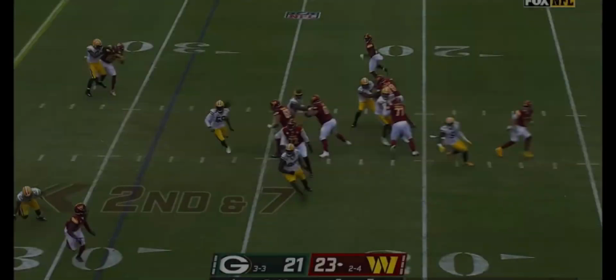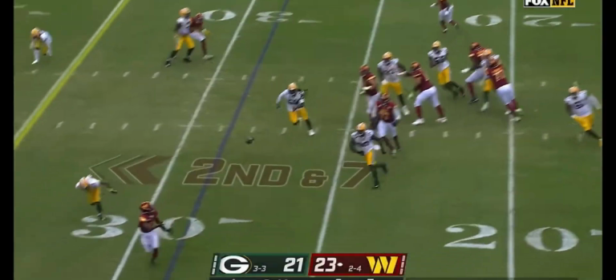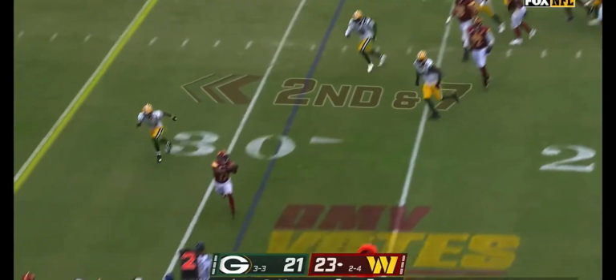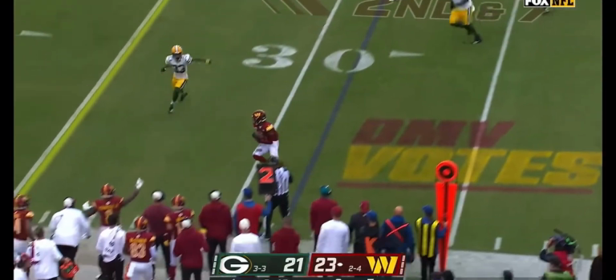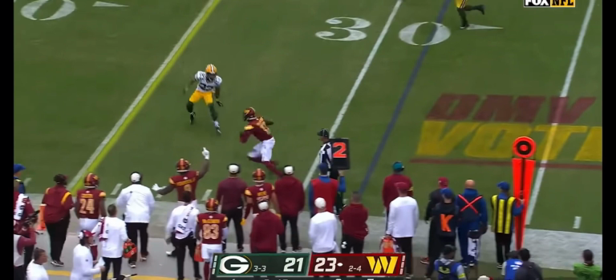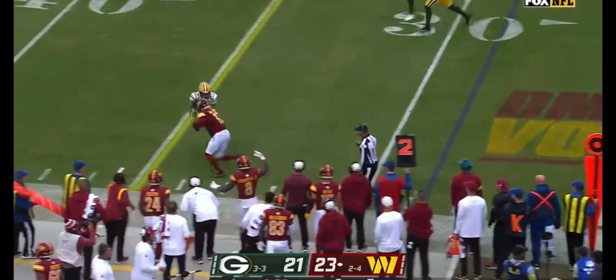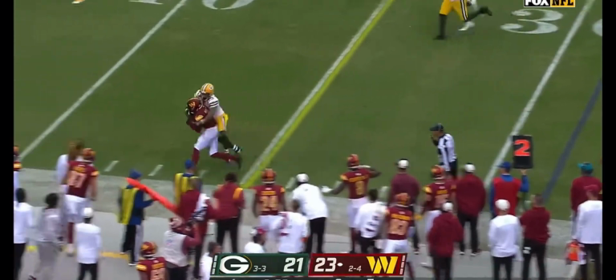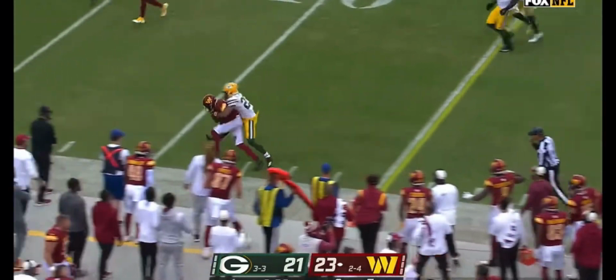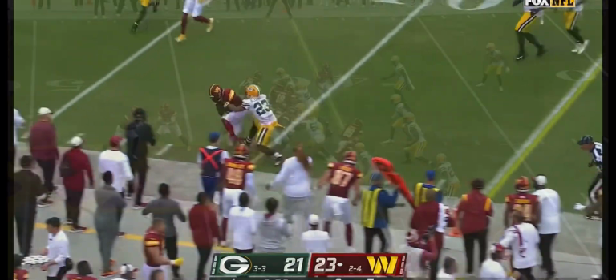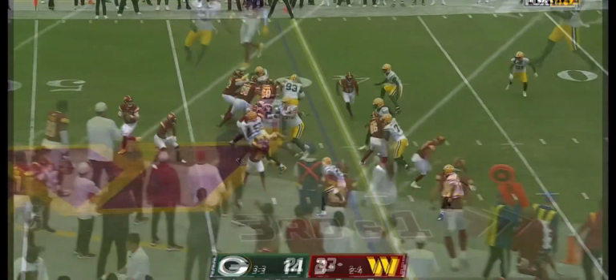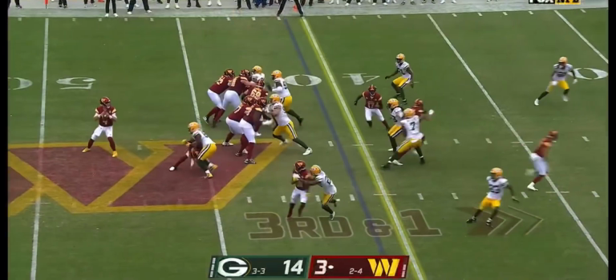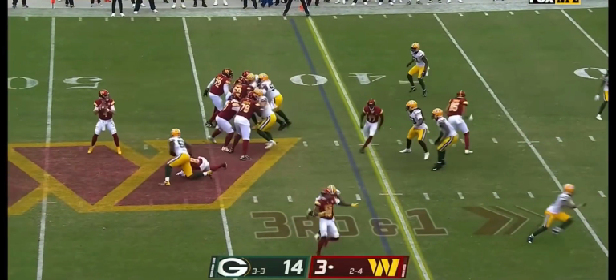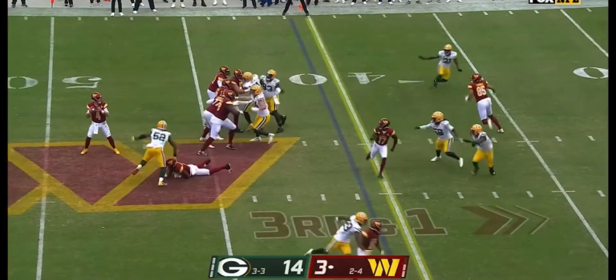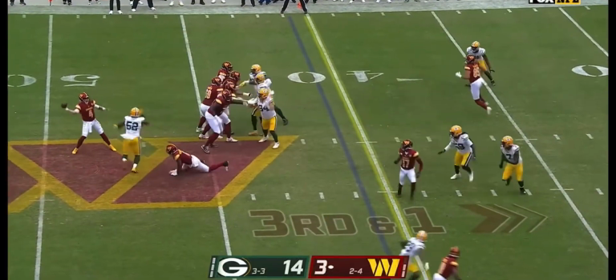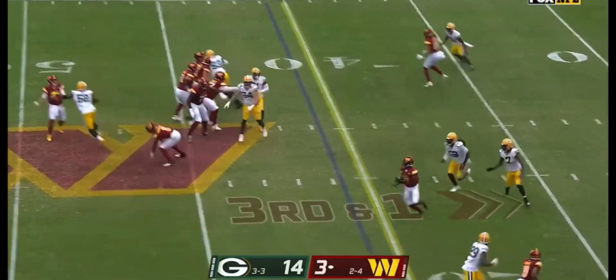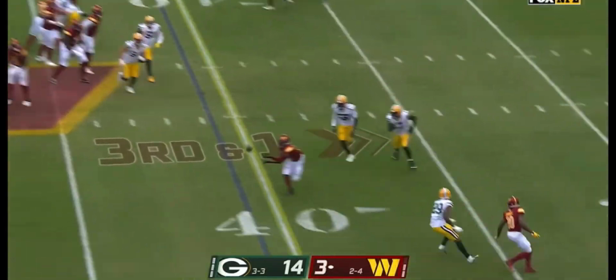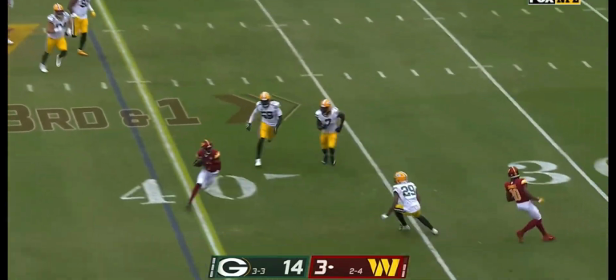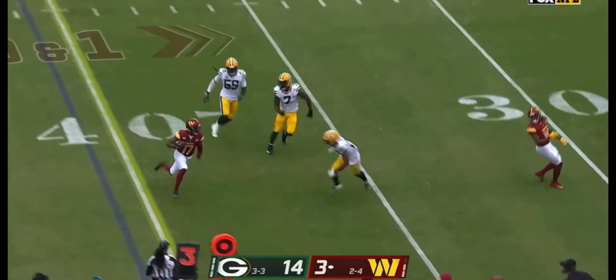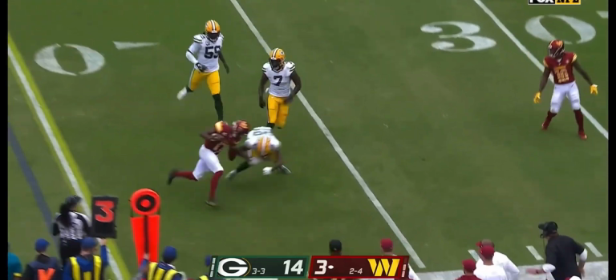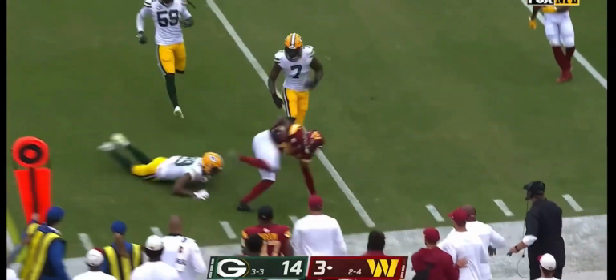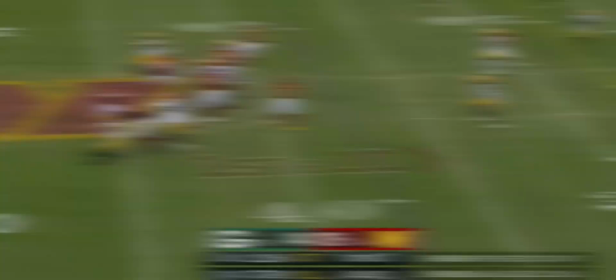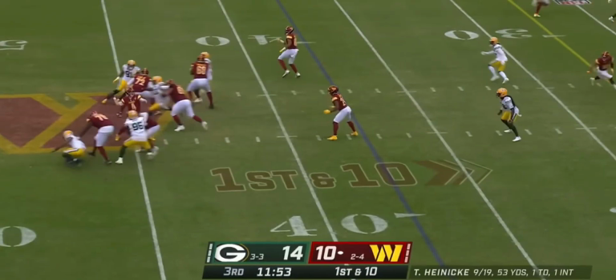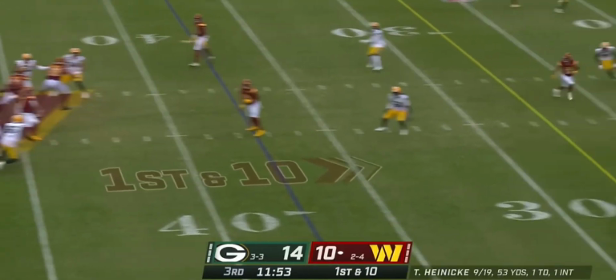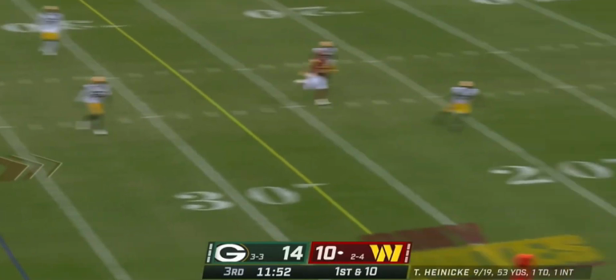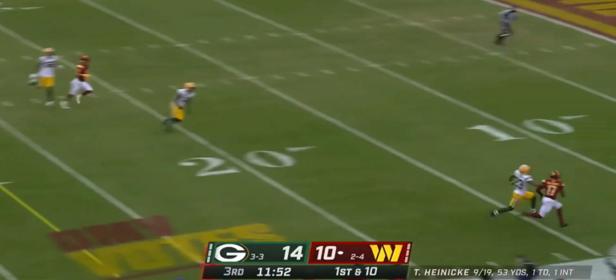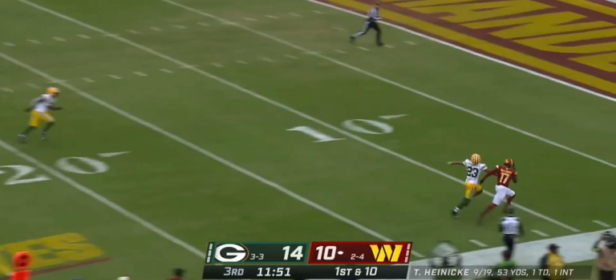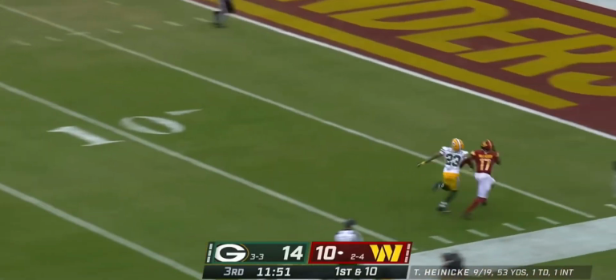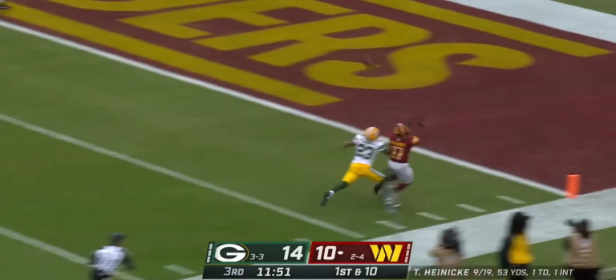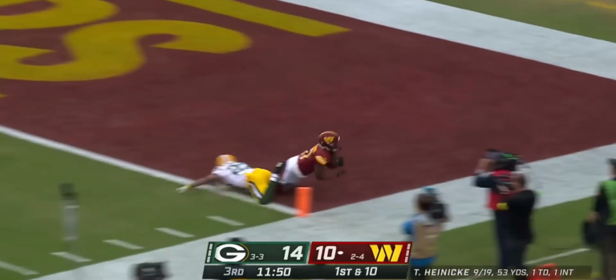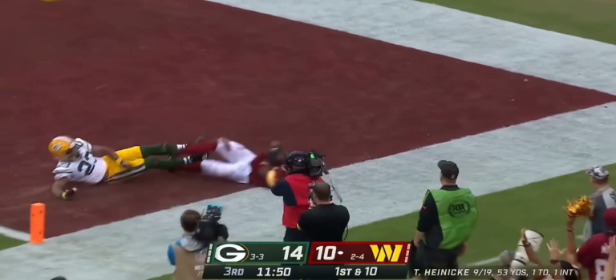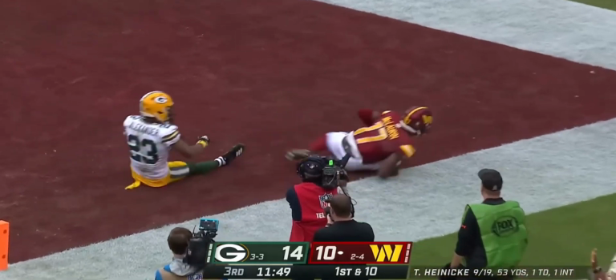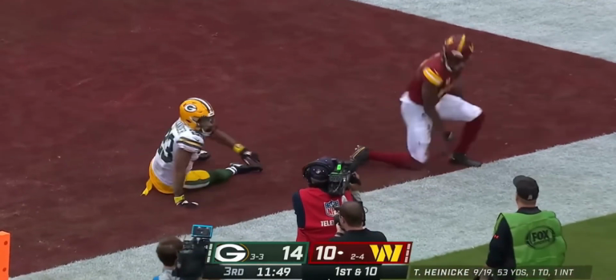Three drives under pressure, Heineke finds his top target. Heineke to throw on third and short — sidearm sling to Terry McLaurin. Sets up, looking for Terry McLaurin against Alexander — it is!